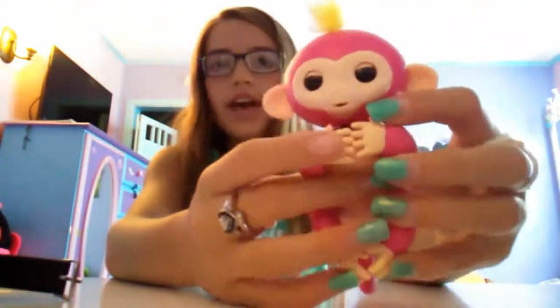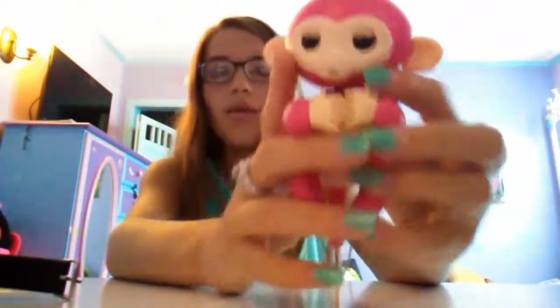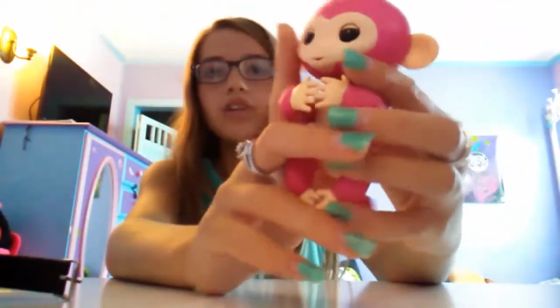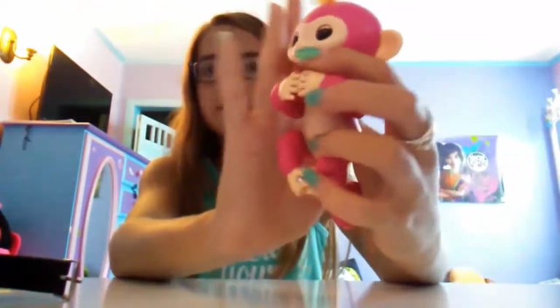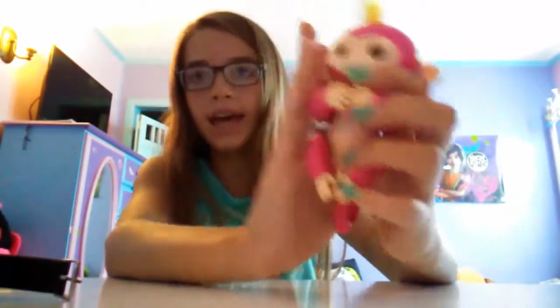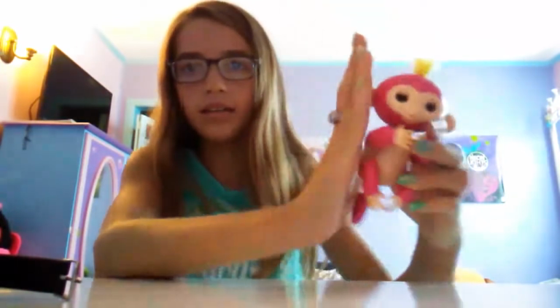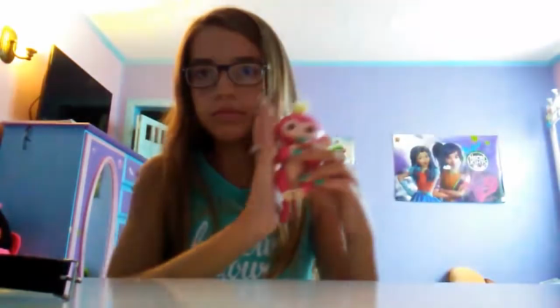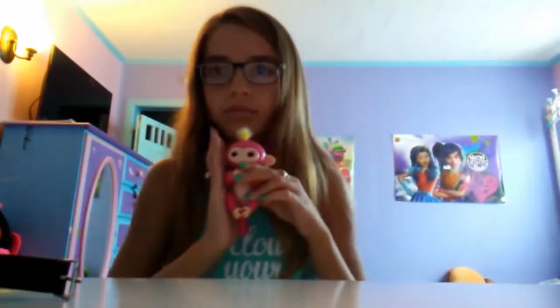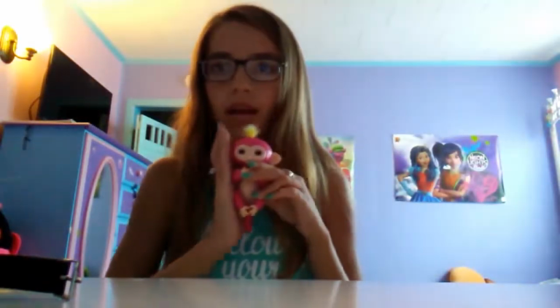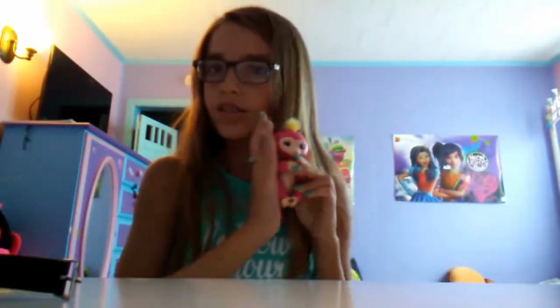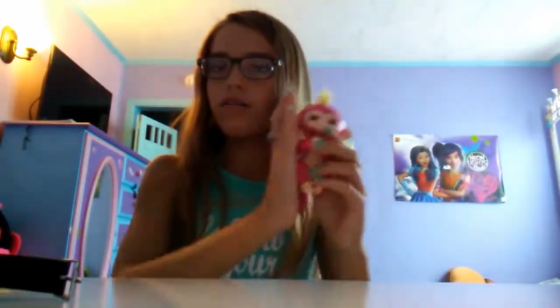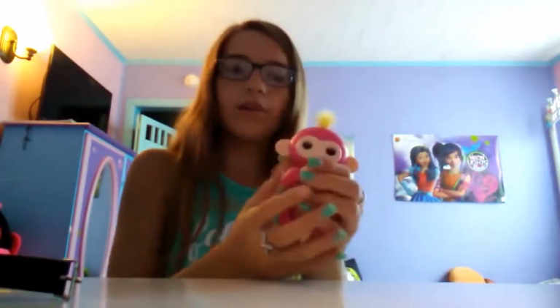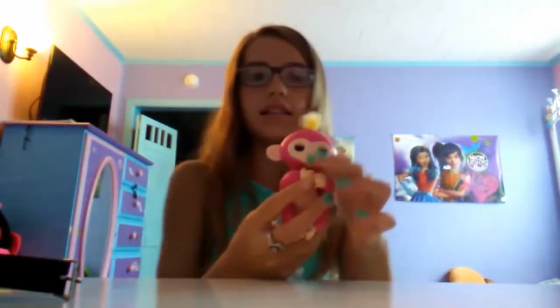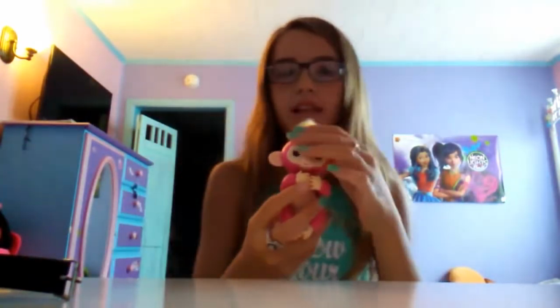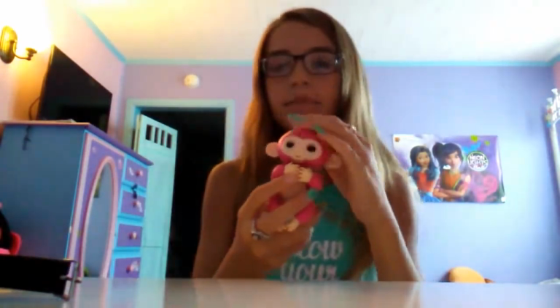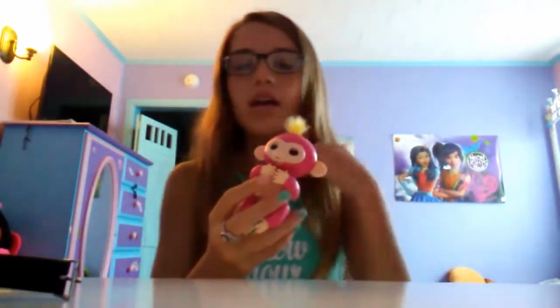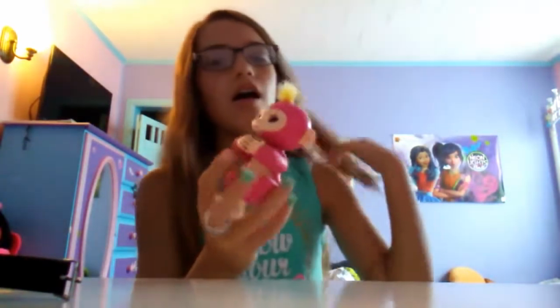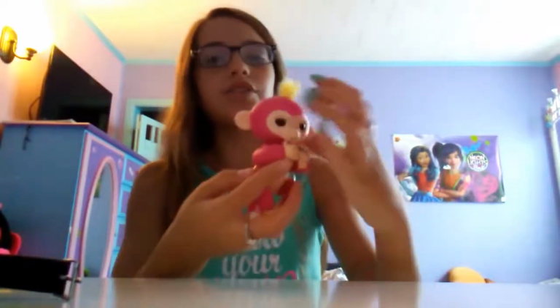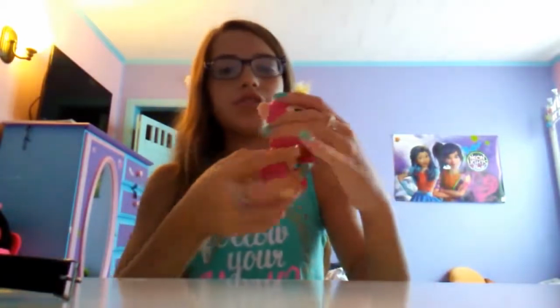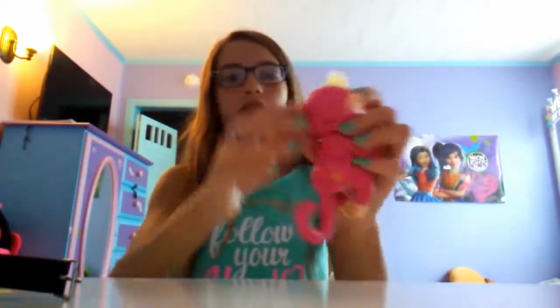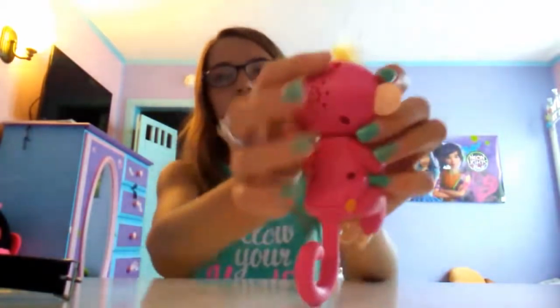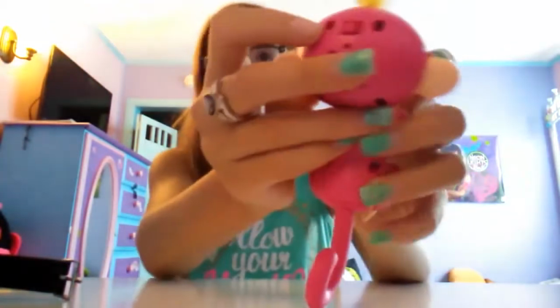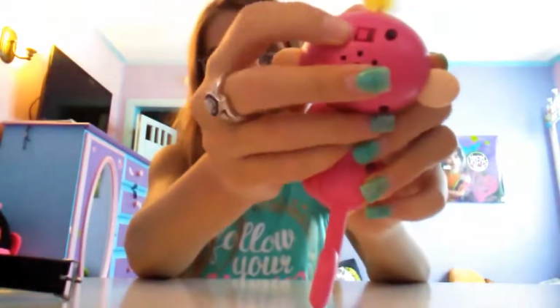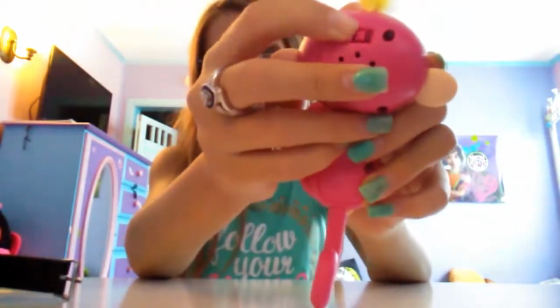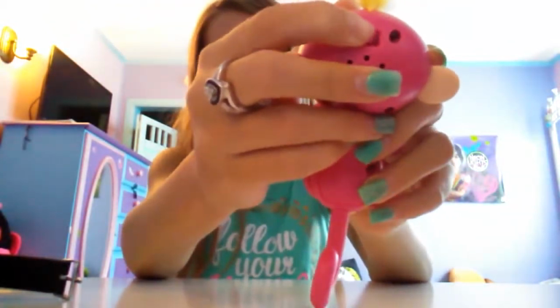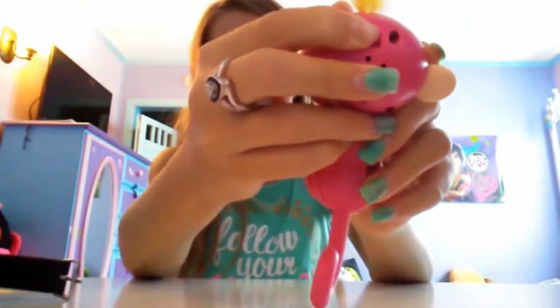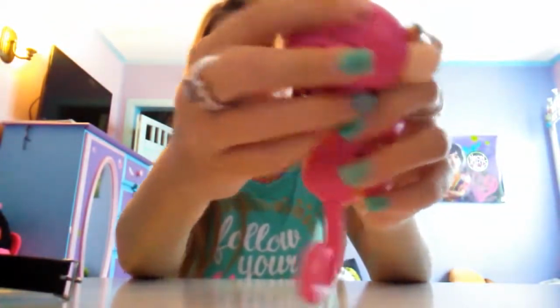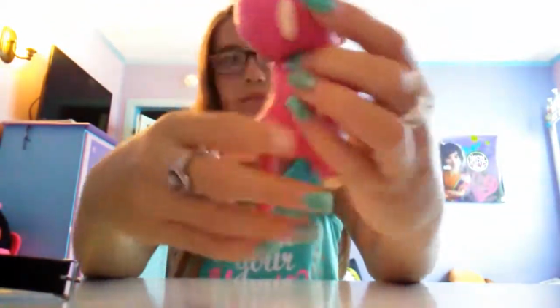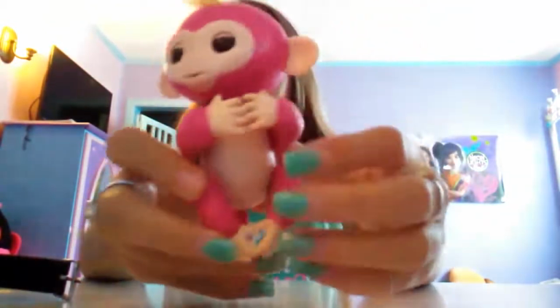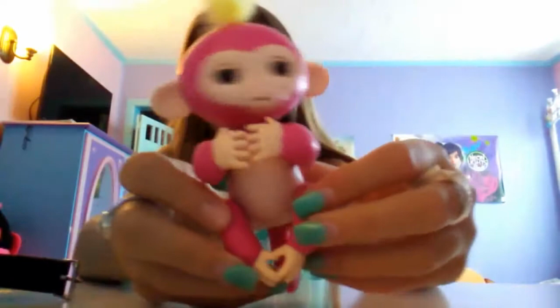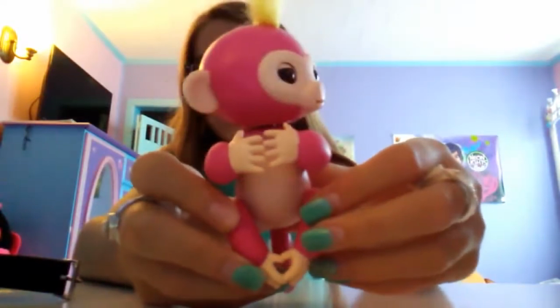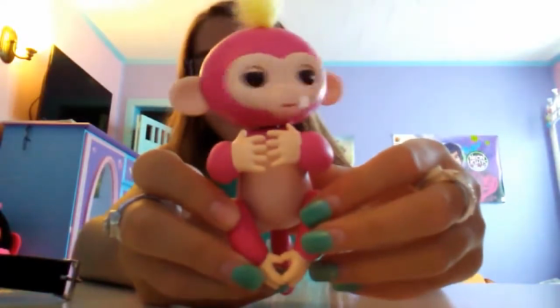They are about the size of my hand, so if you get one, this is what they're like. To turn it on, you just flick this switch on the back of their head. And they'll say hello.